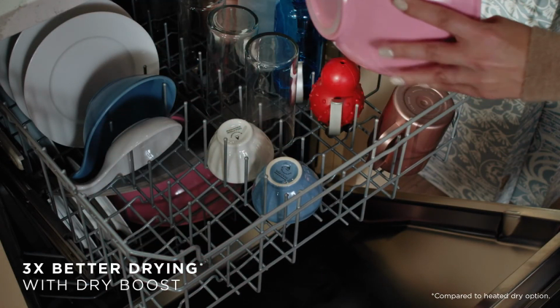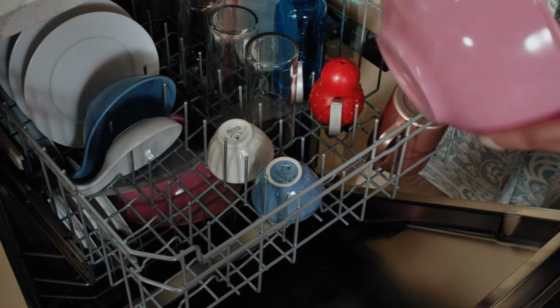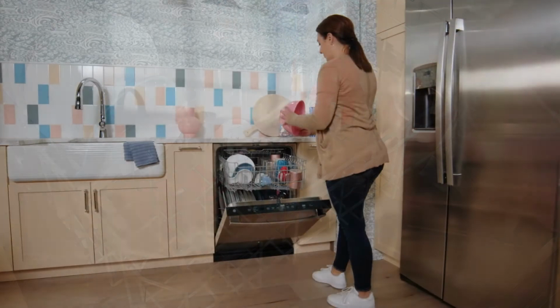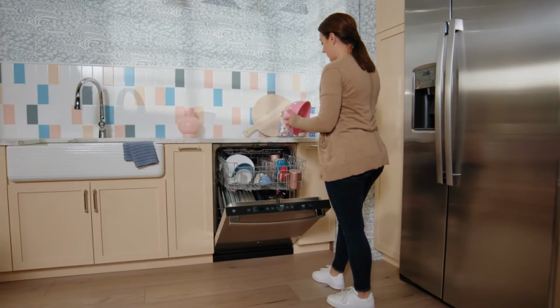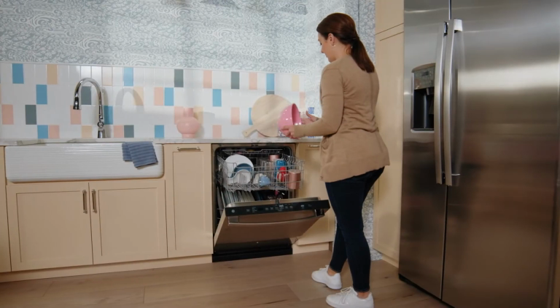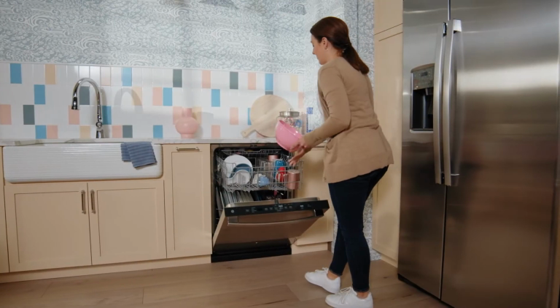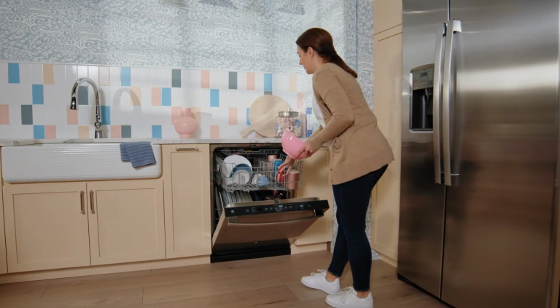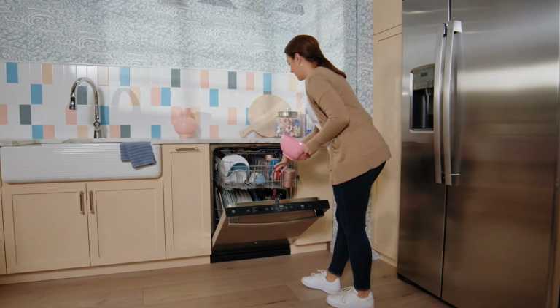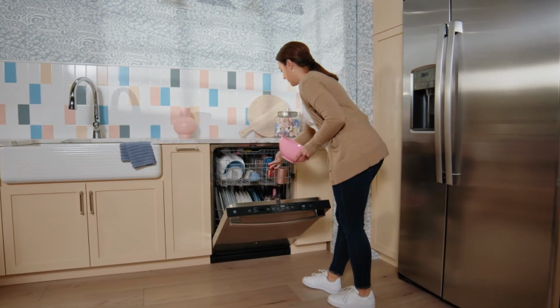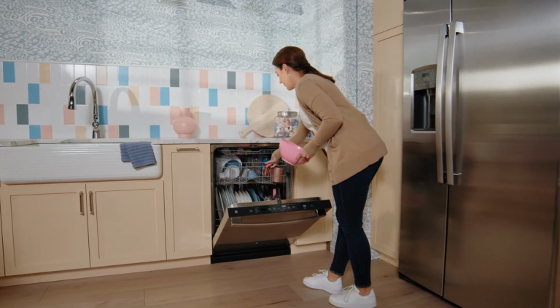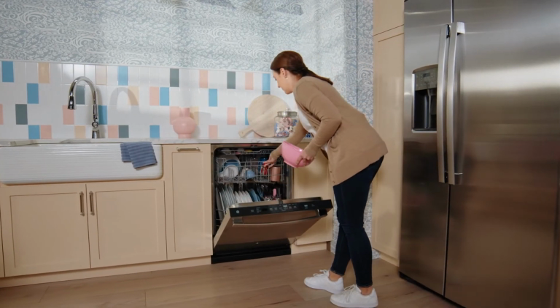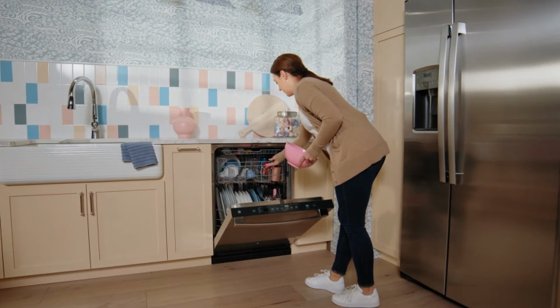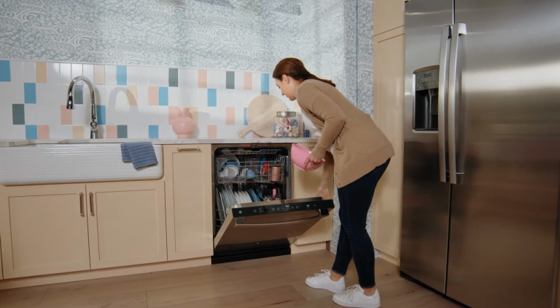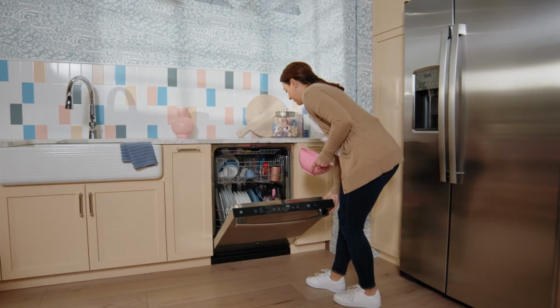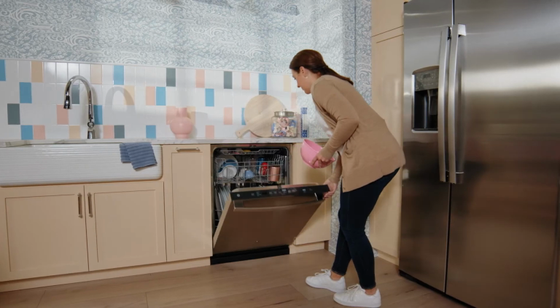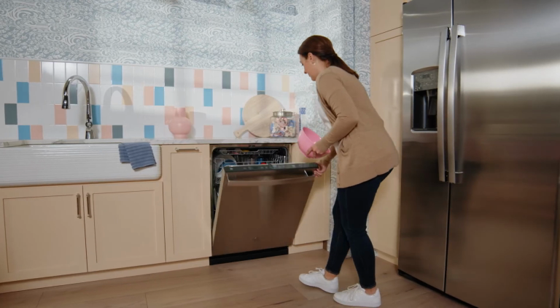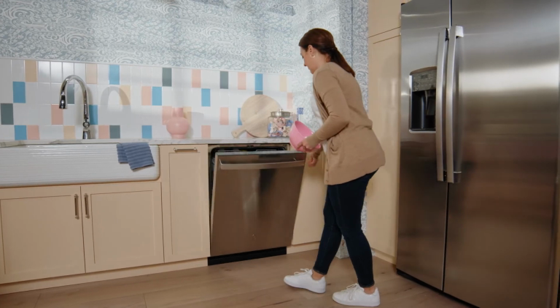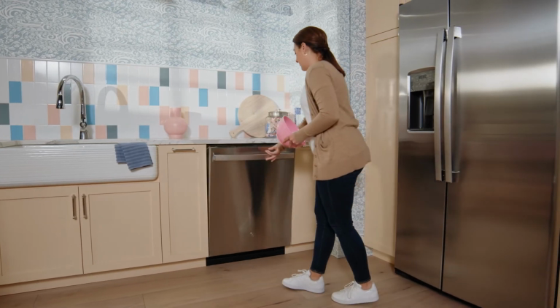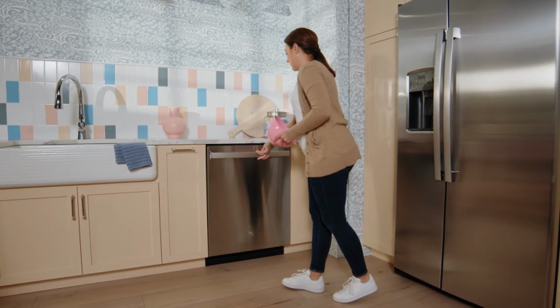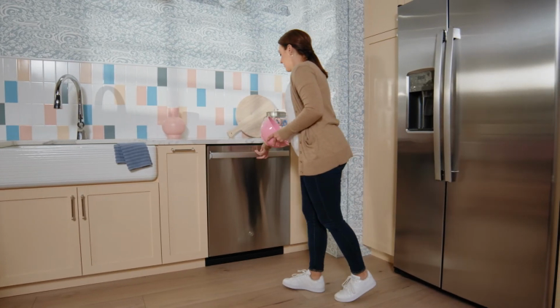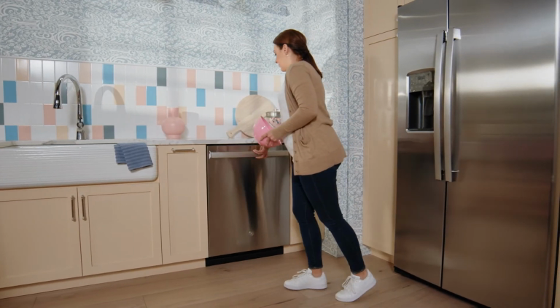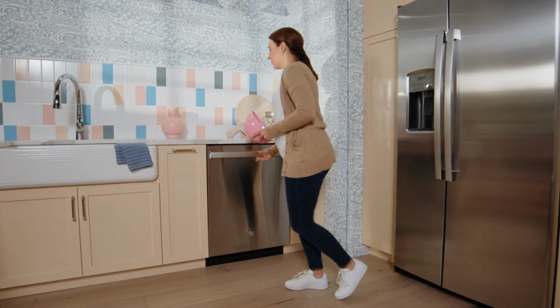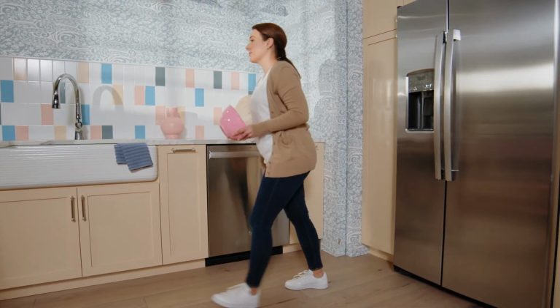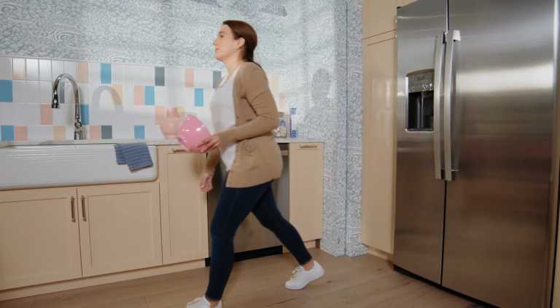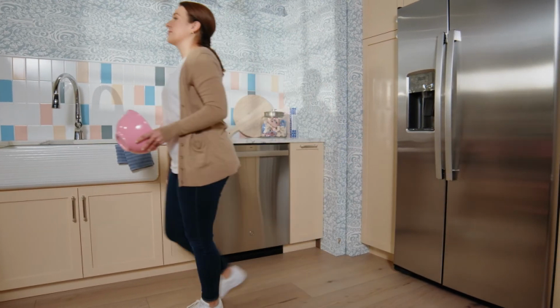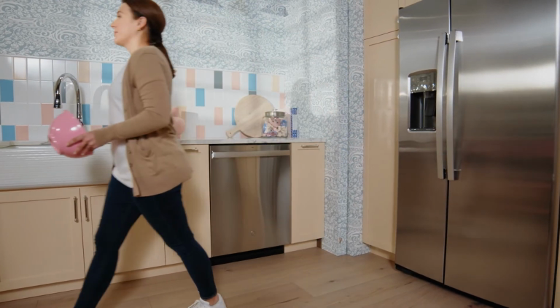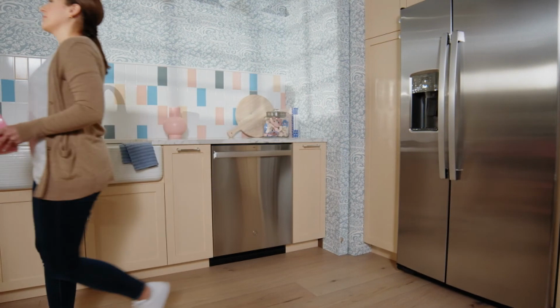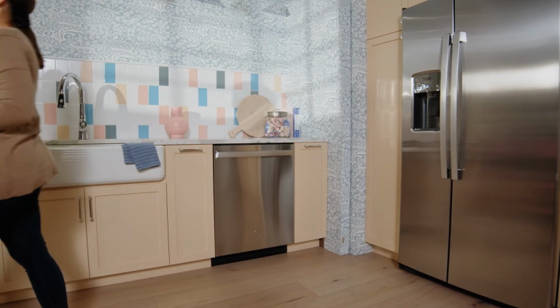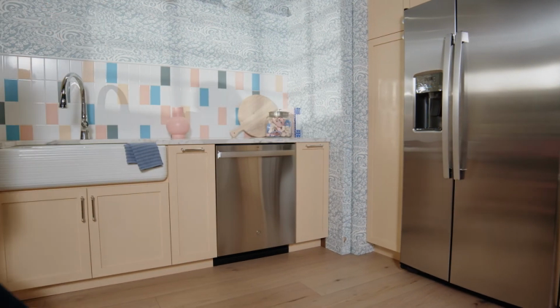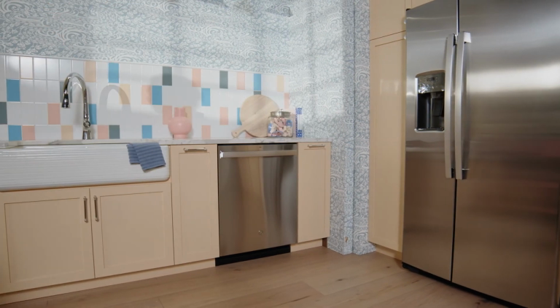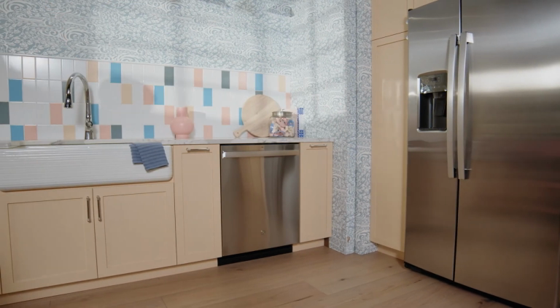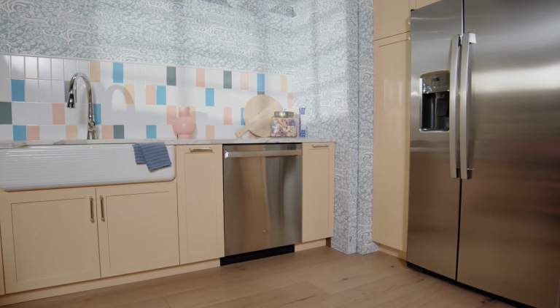Let your dishwasher do the work and enjoy perfectly dry dishes with every cycle. After all, it's not done until it's dry.